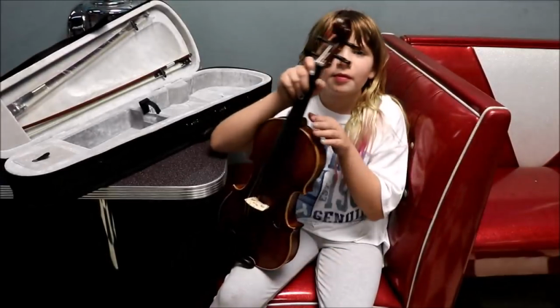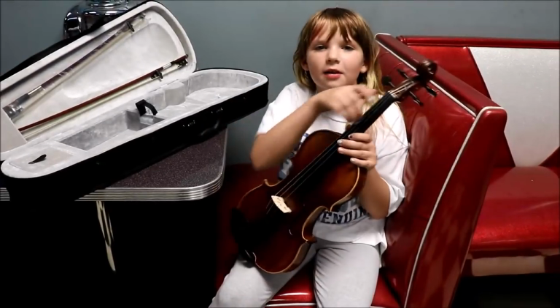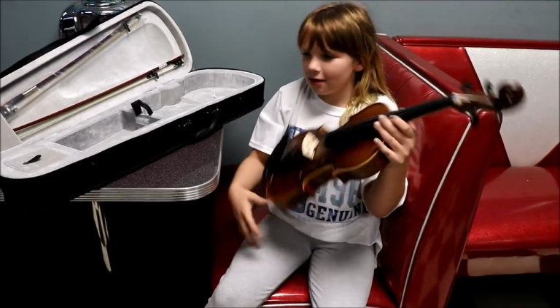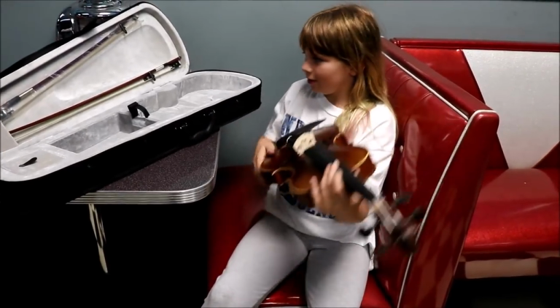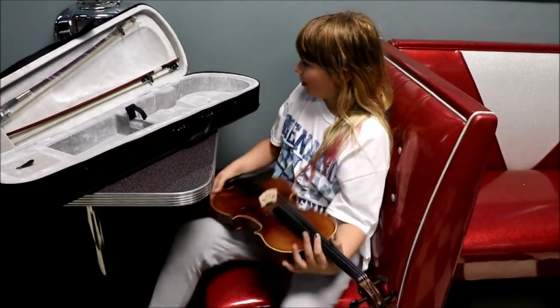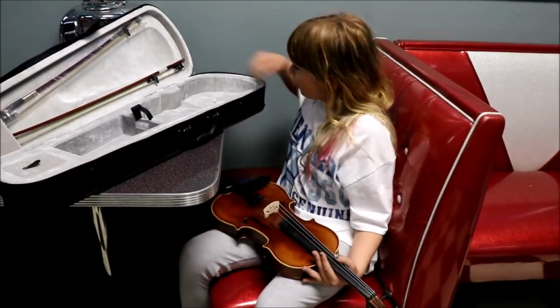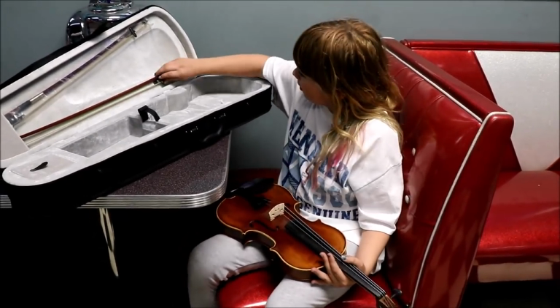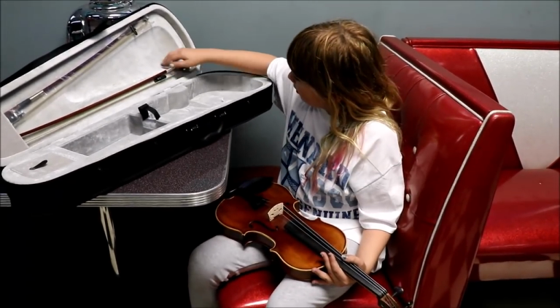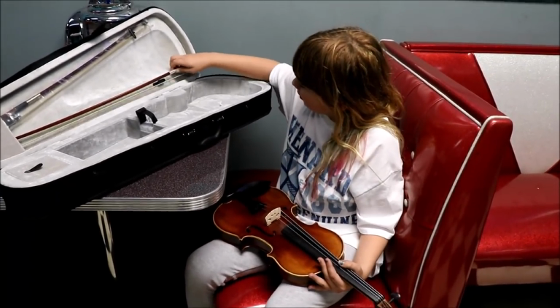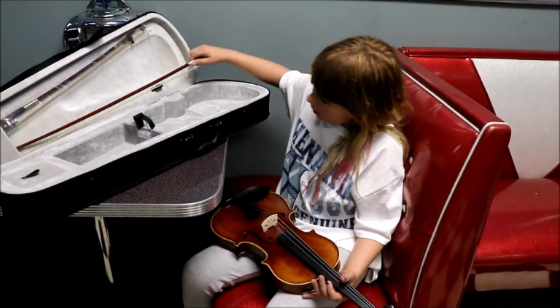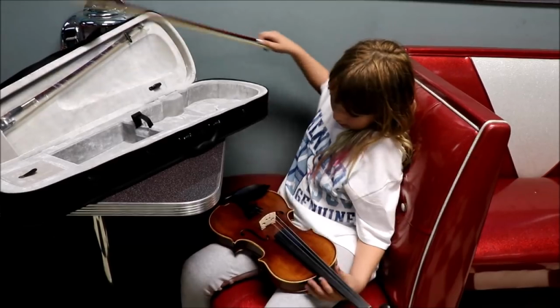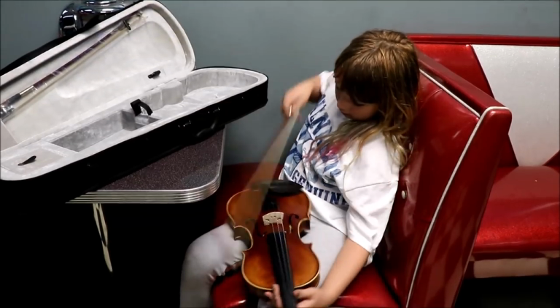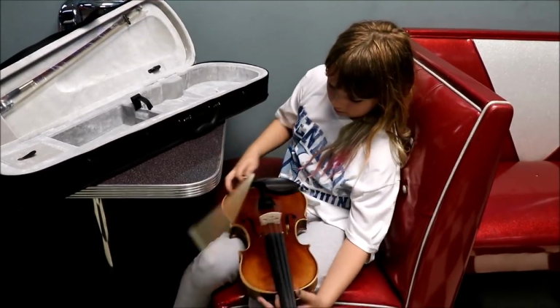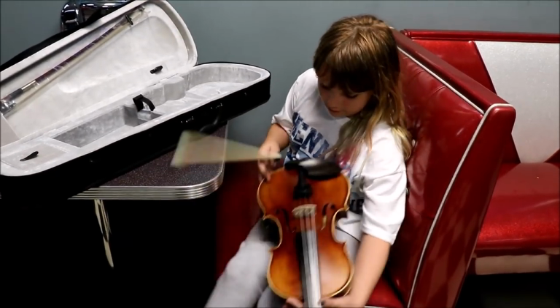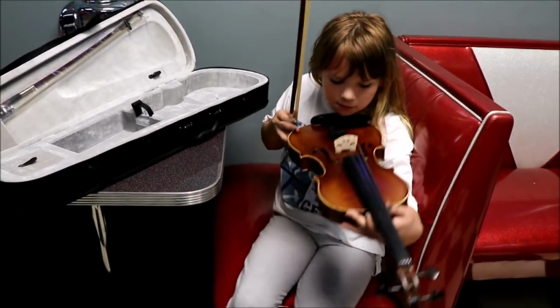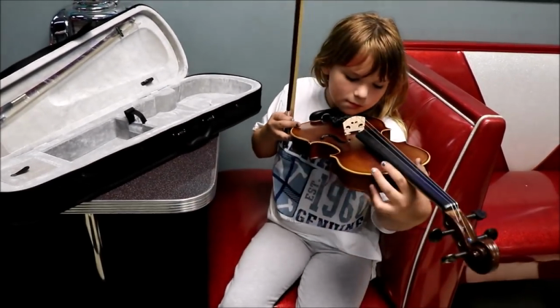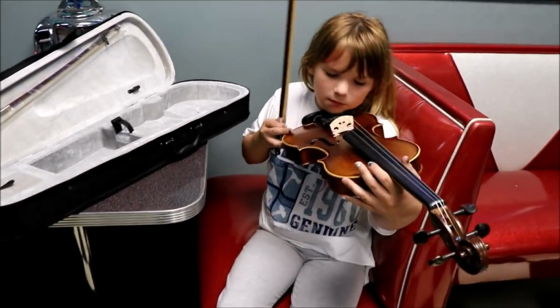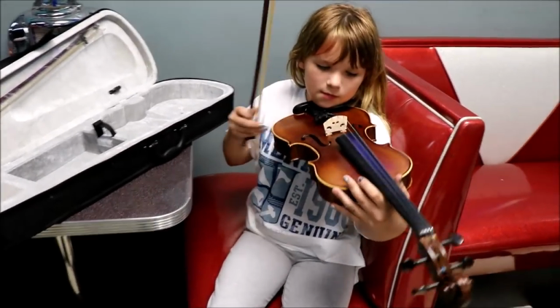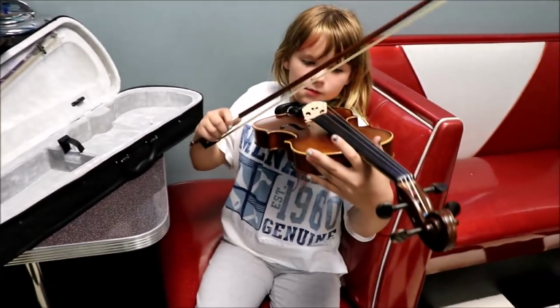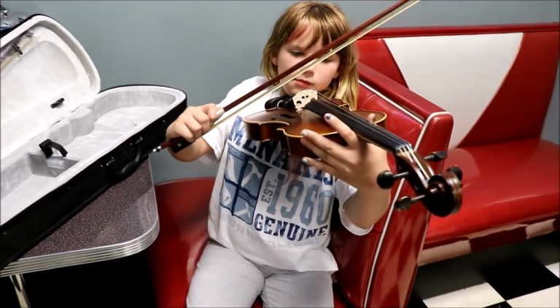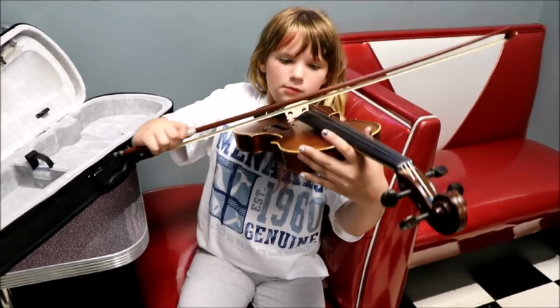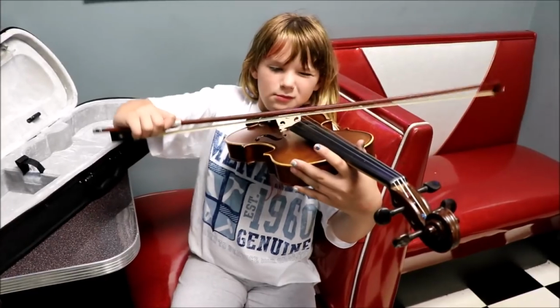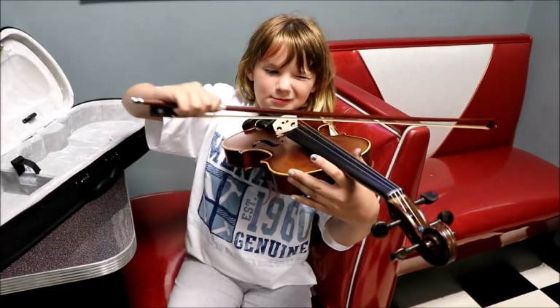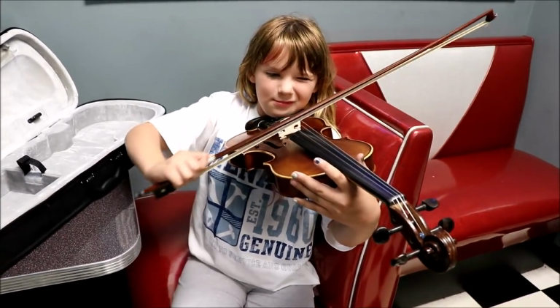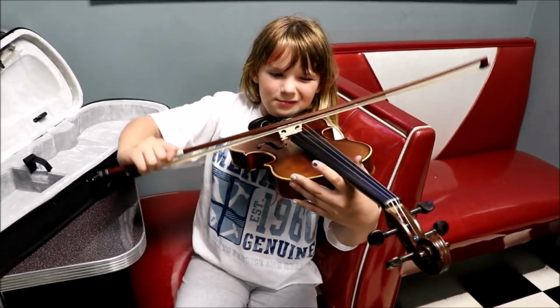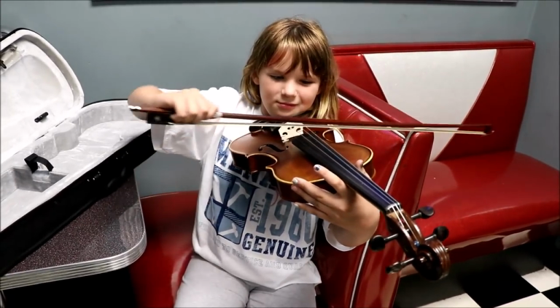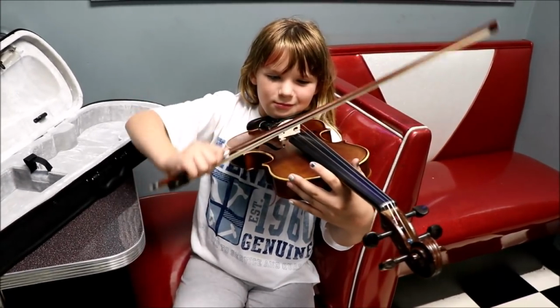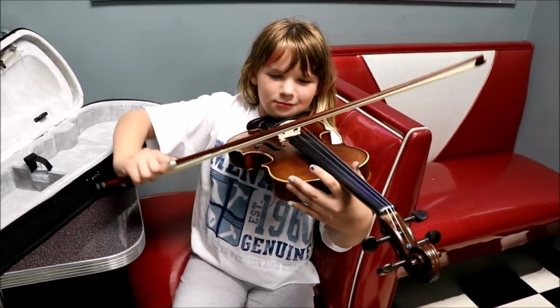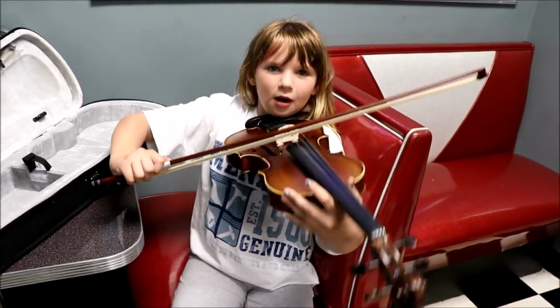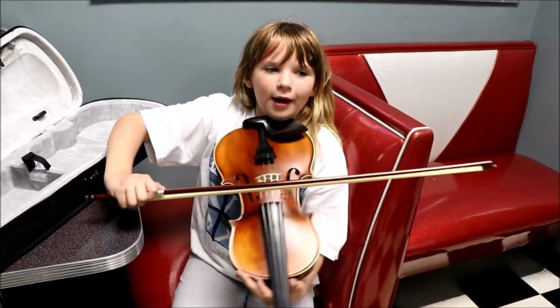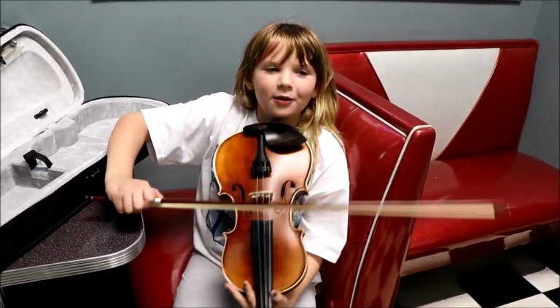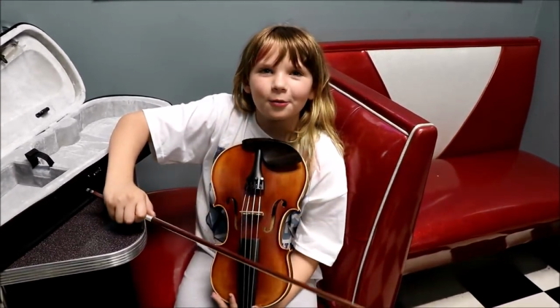This is how it sounds like. Oh wait, I don't know how to play.